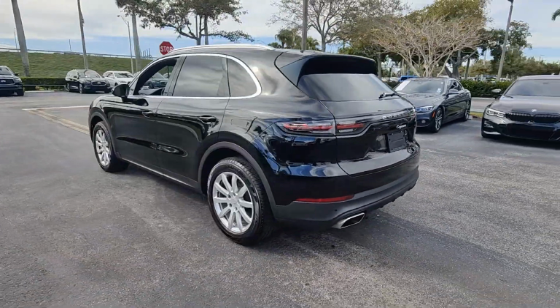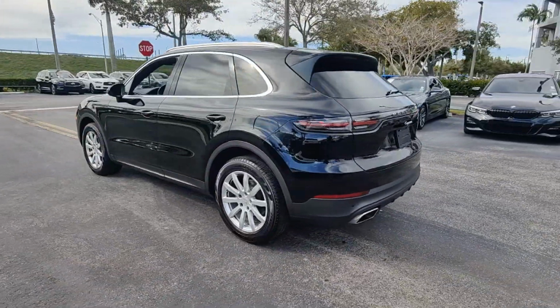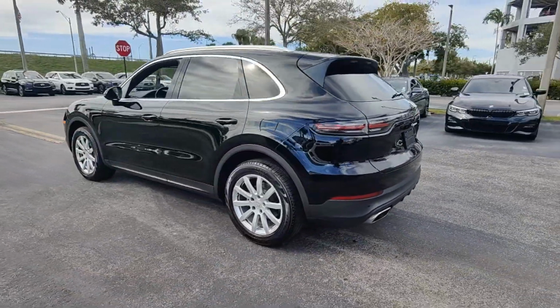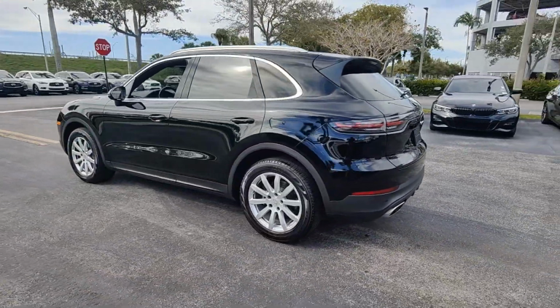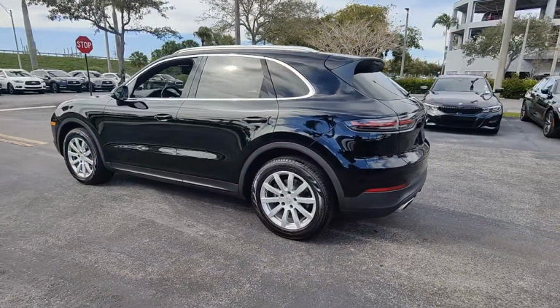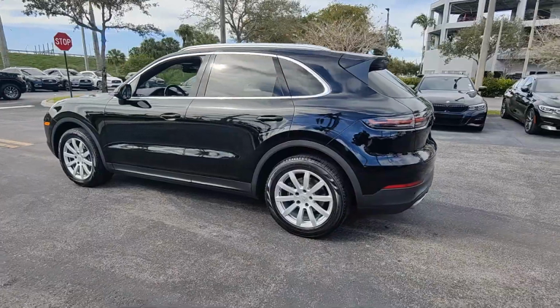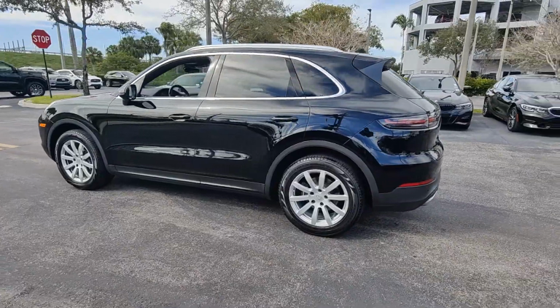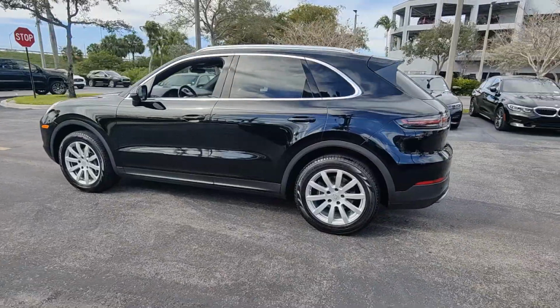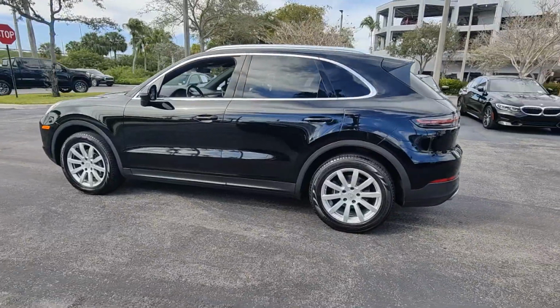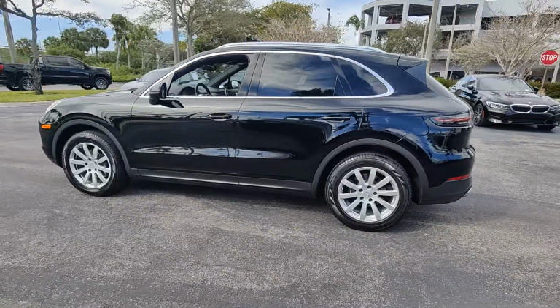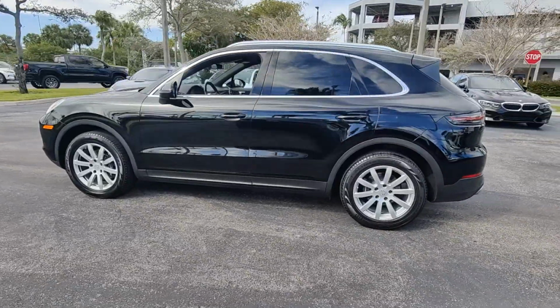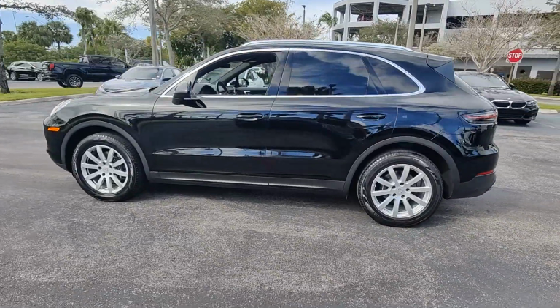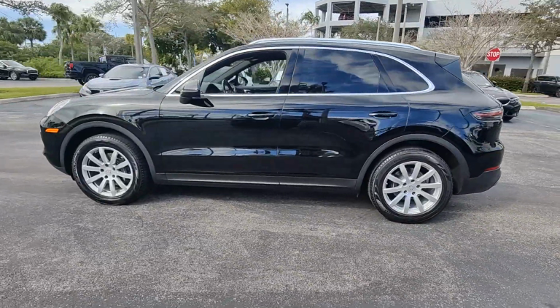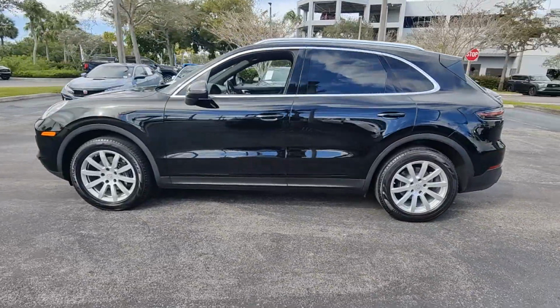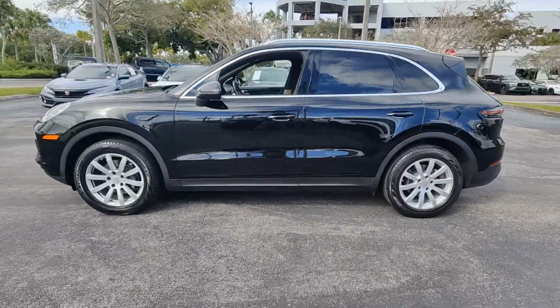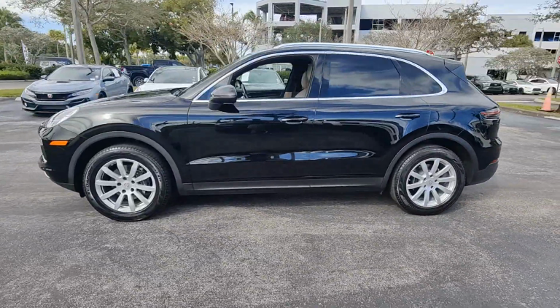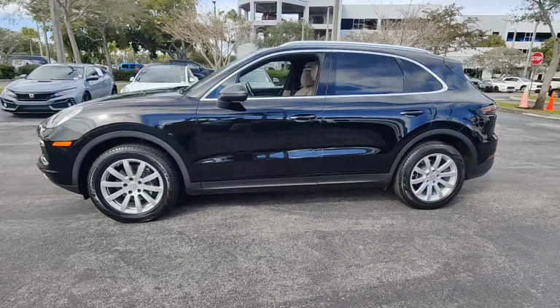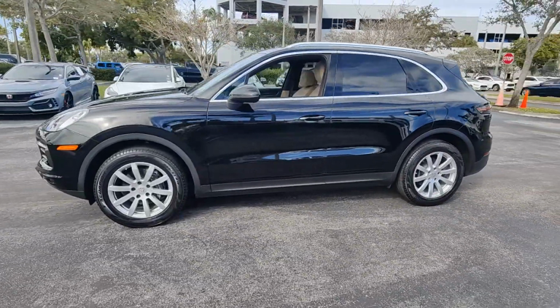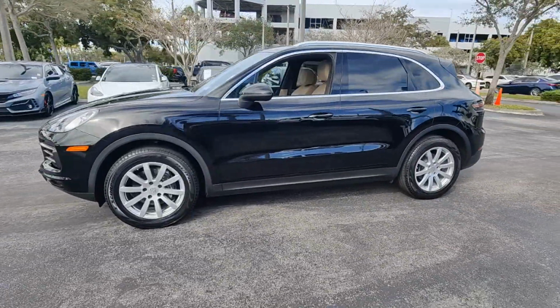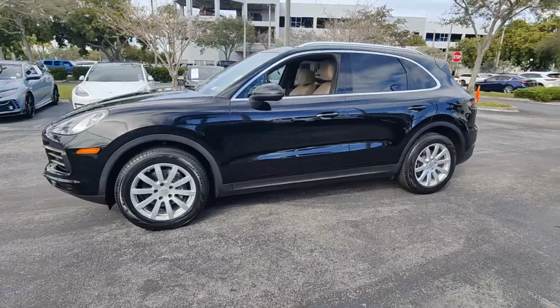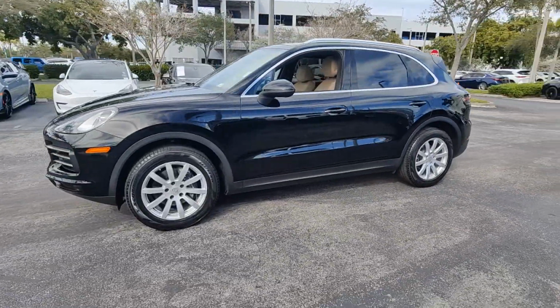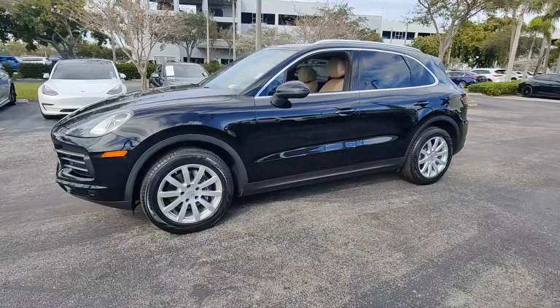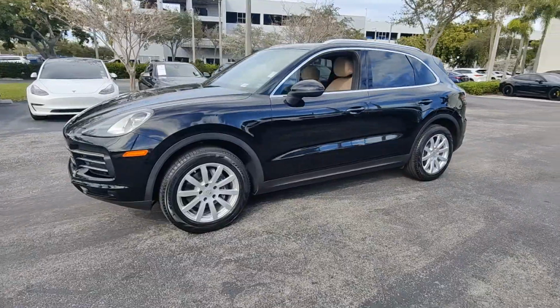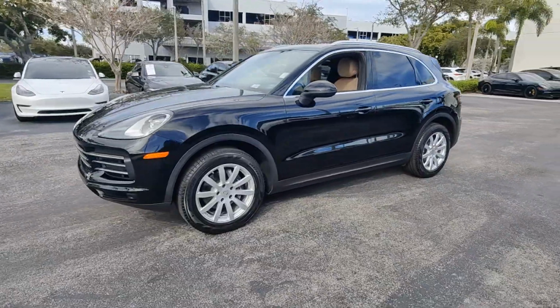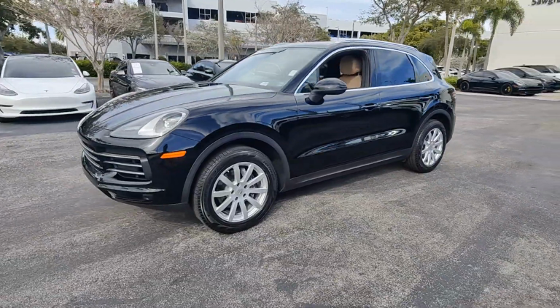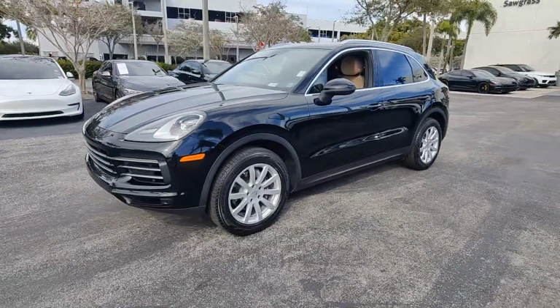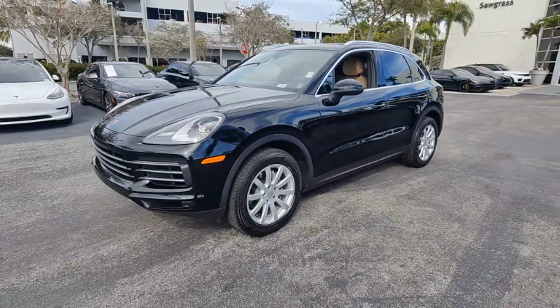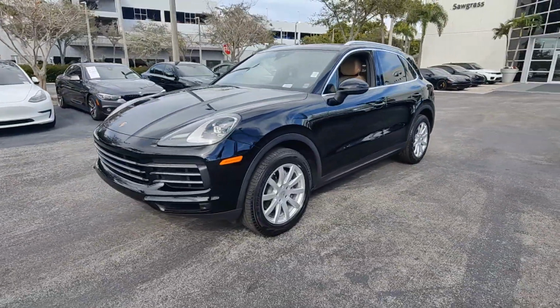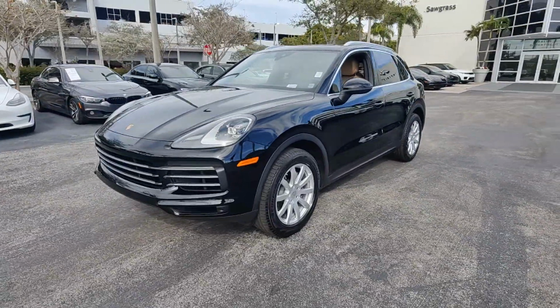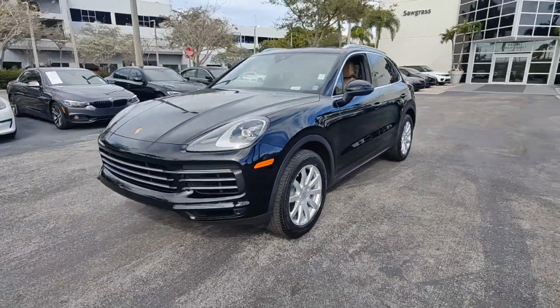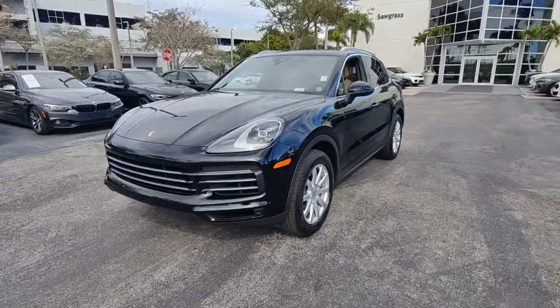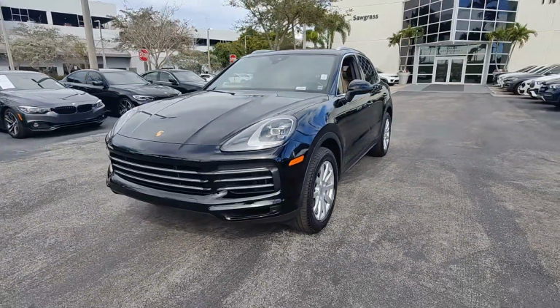This spacious SUV offers the power, supple agility, and intuitive feel of a sports car, as well as the all-weather capability and adventurous spirit of an intrepid off-road expert.